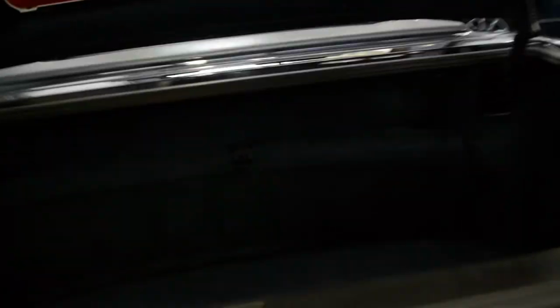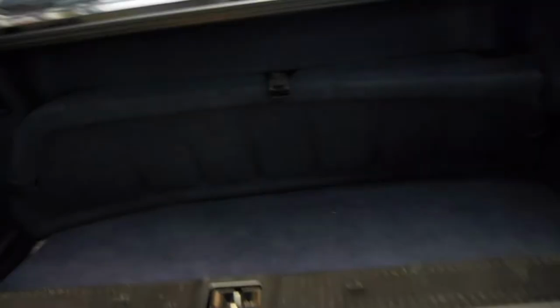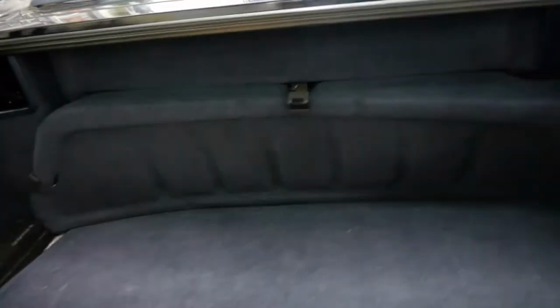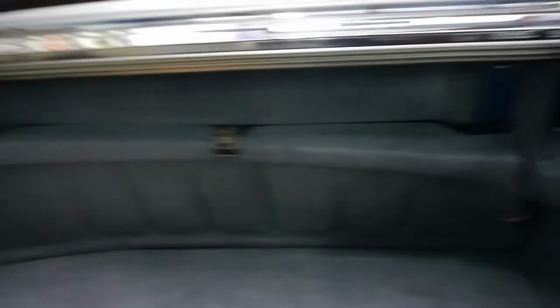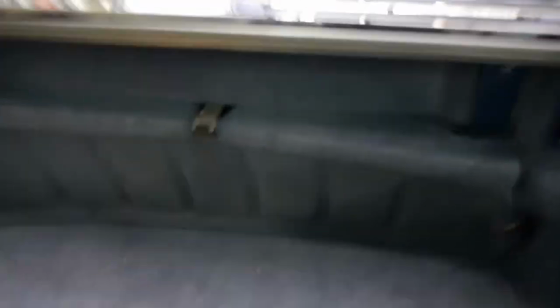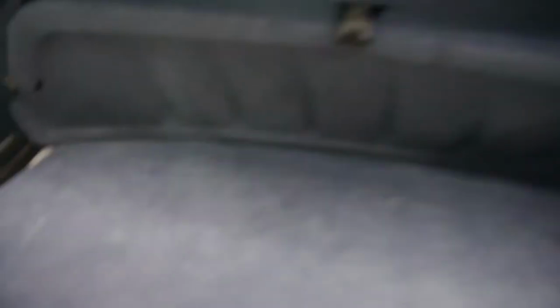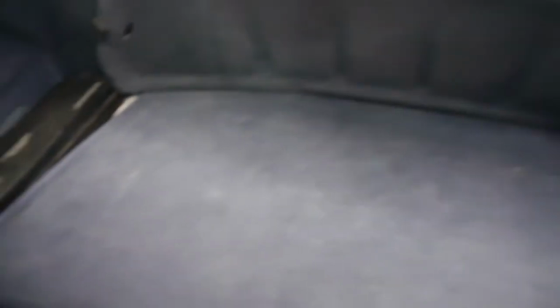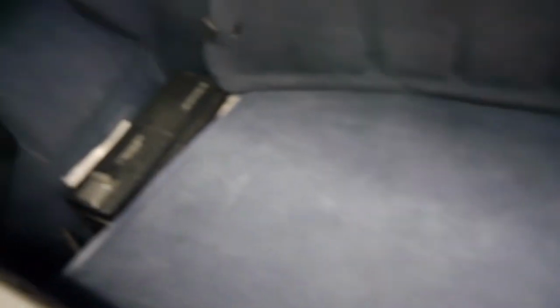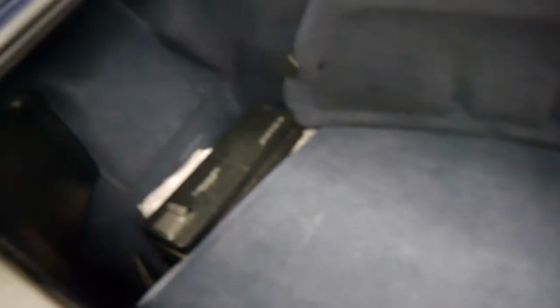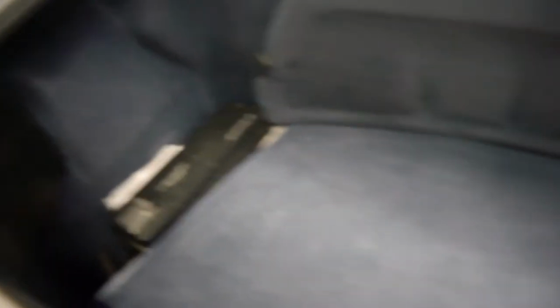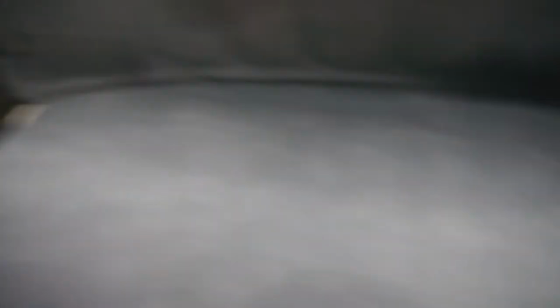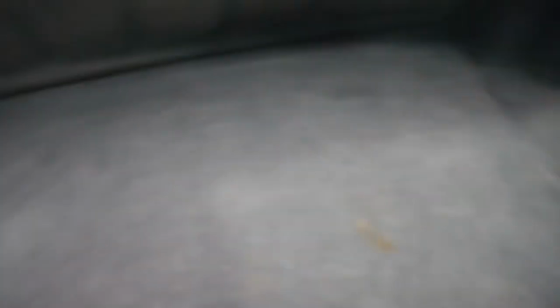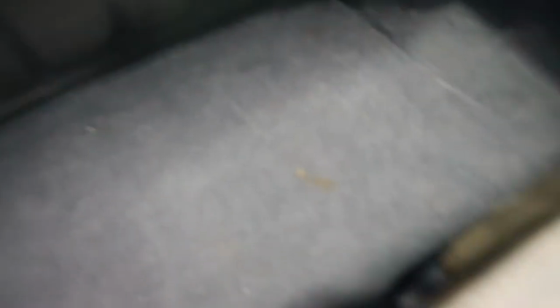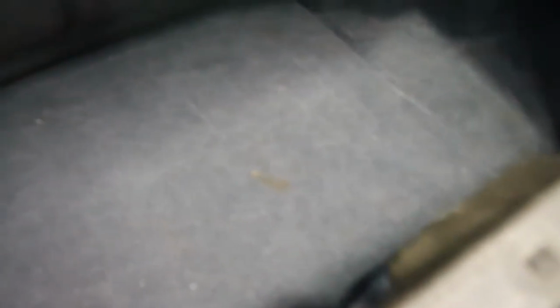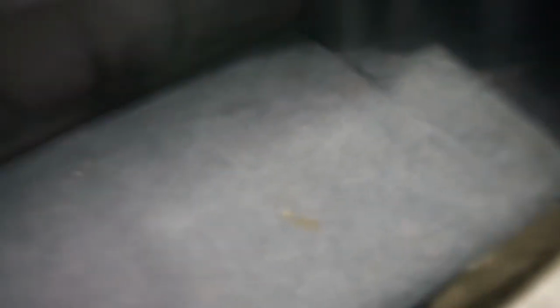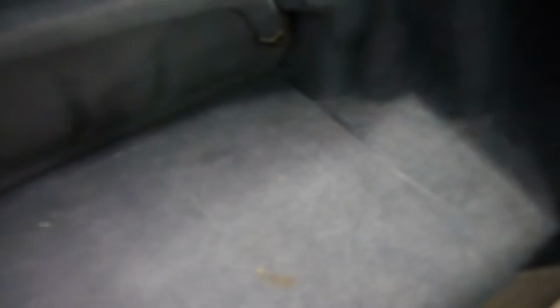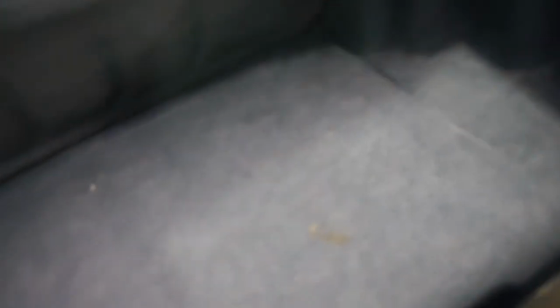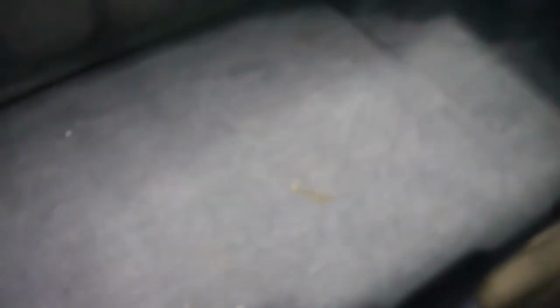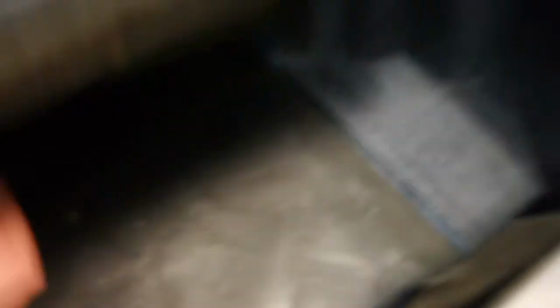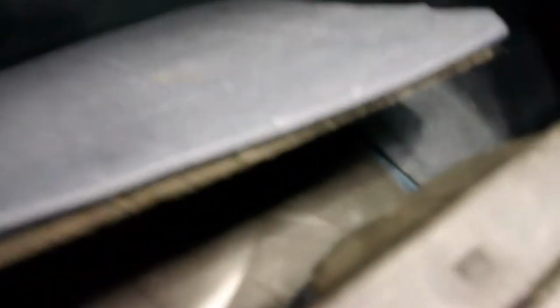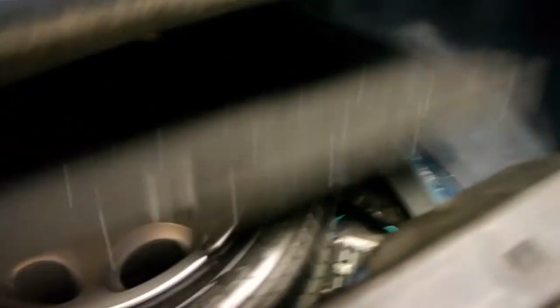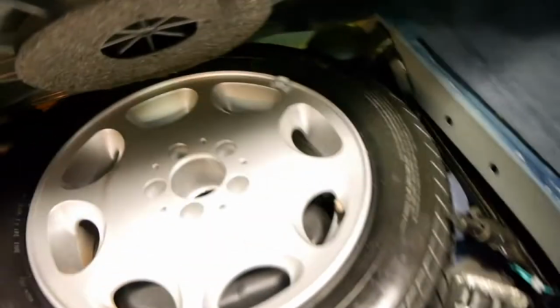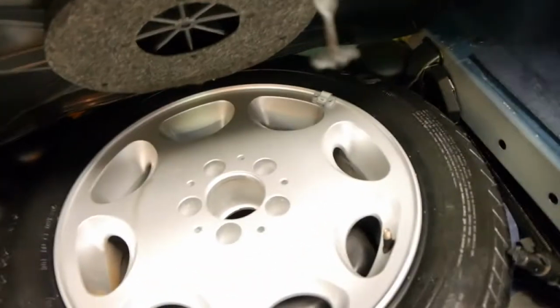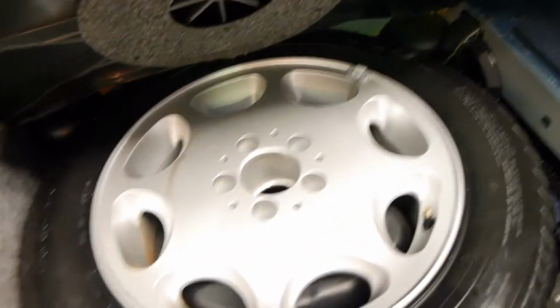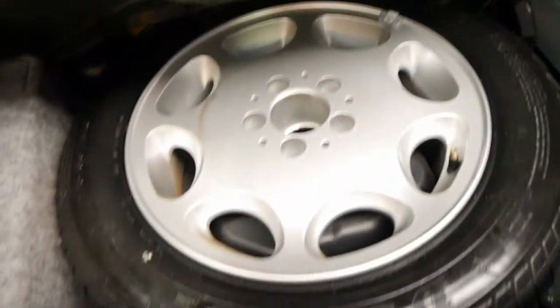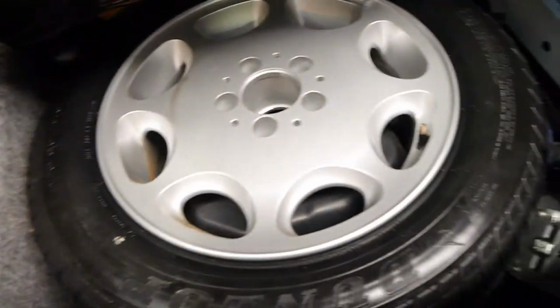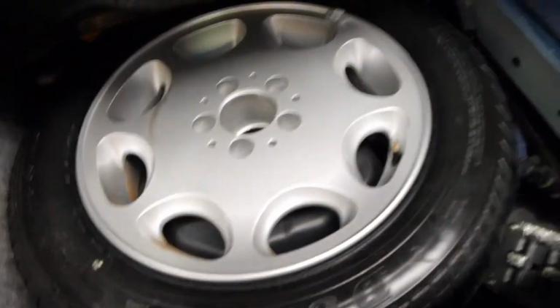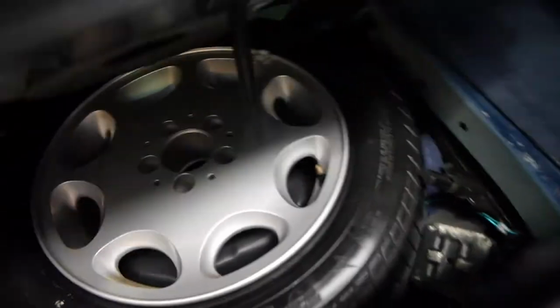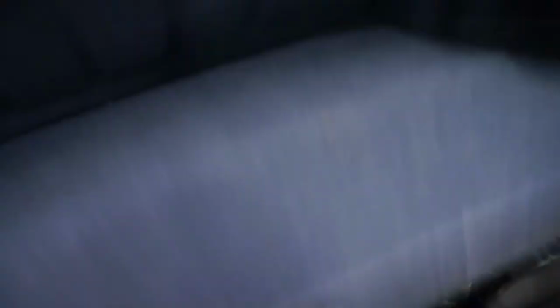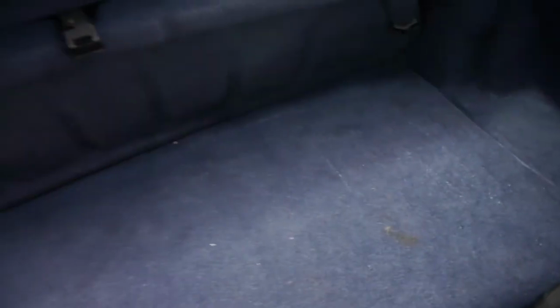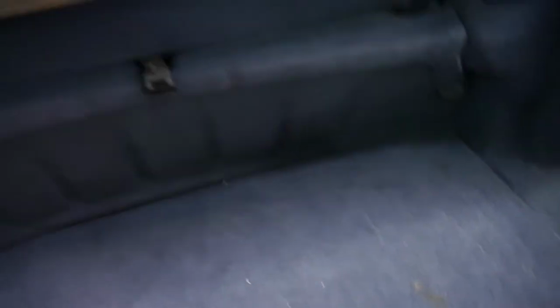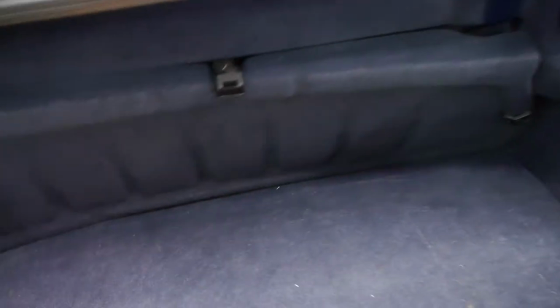The boot is also in good condition — all the carpets. There's the CD stacker. It's got the original spare wheel which I think is an eight-hole Mercedes alloy, and it's in very good condition.